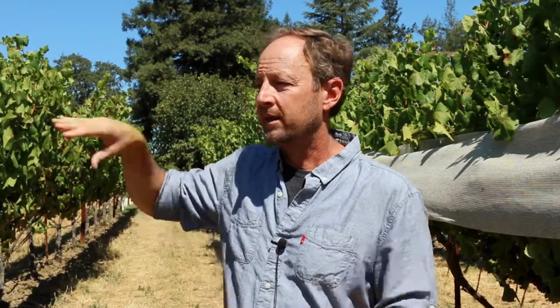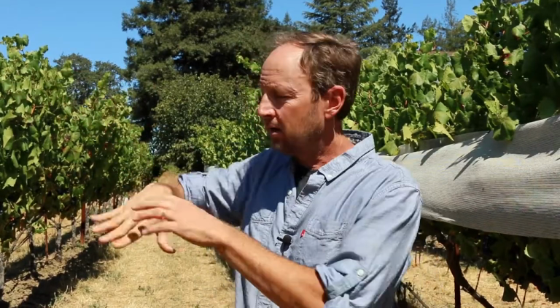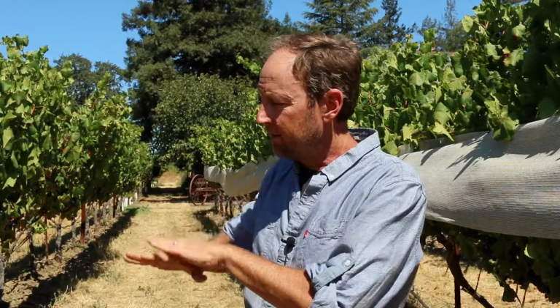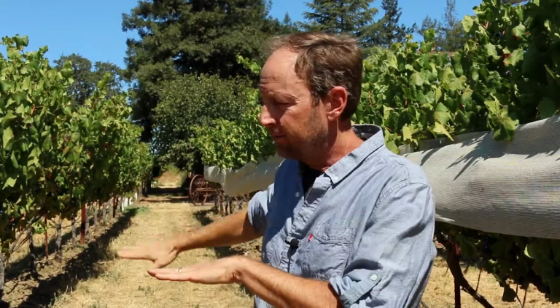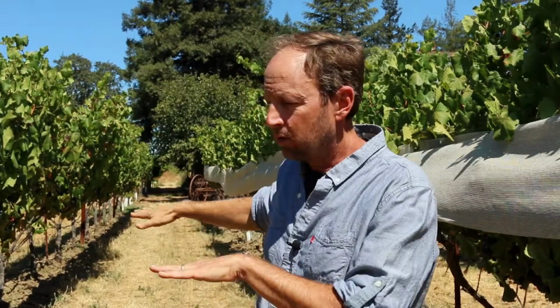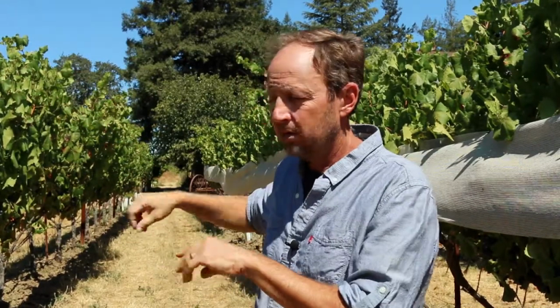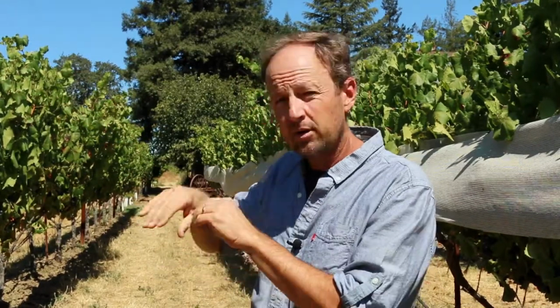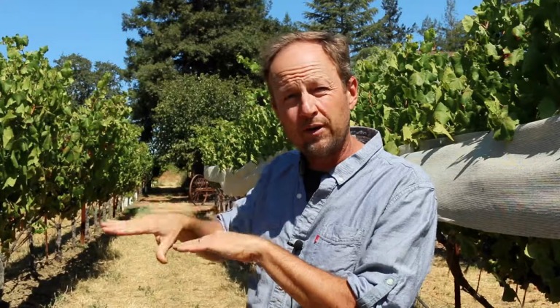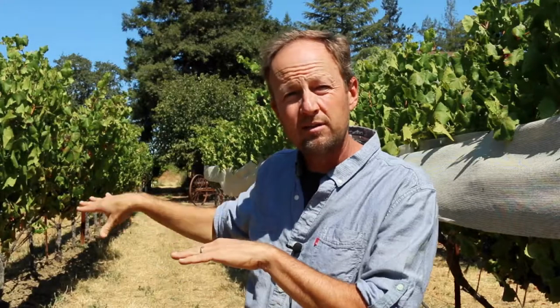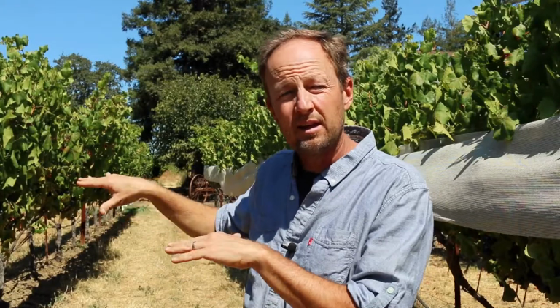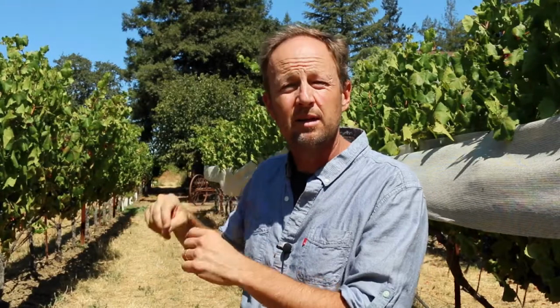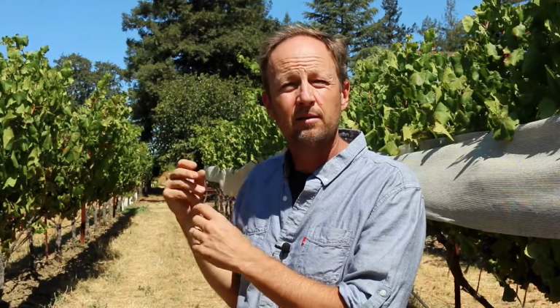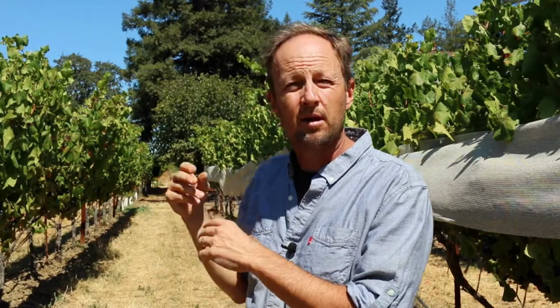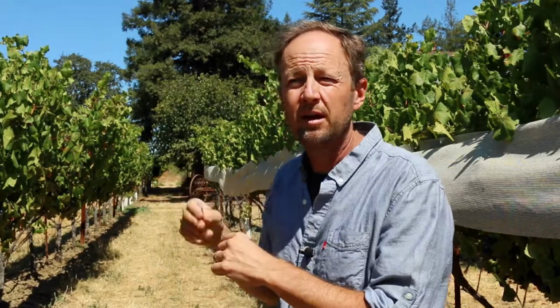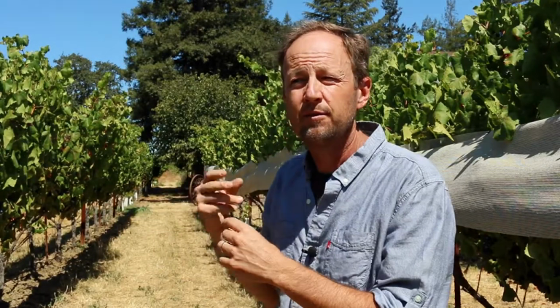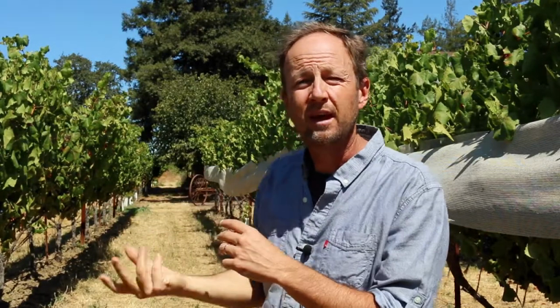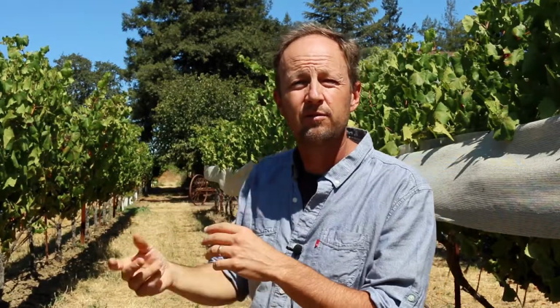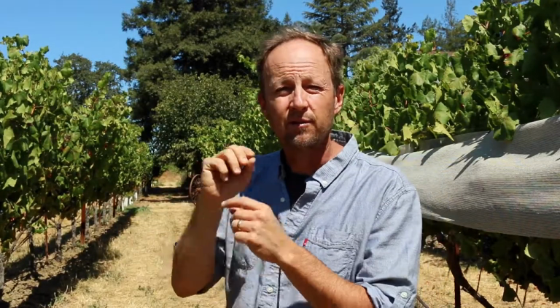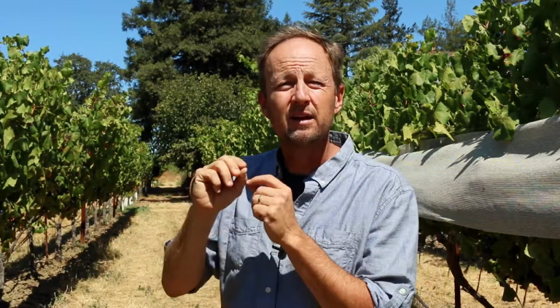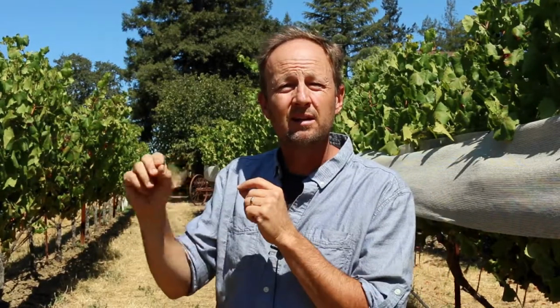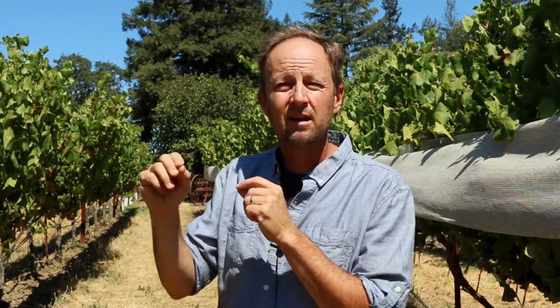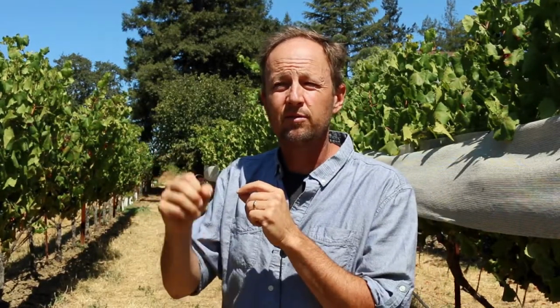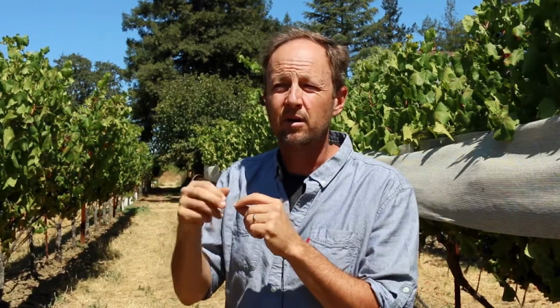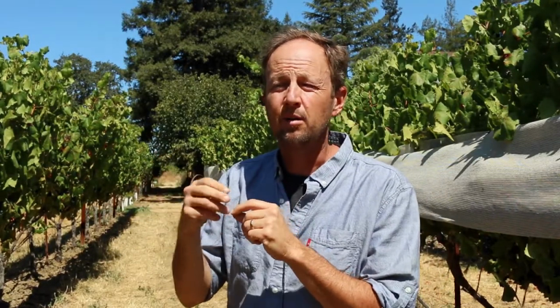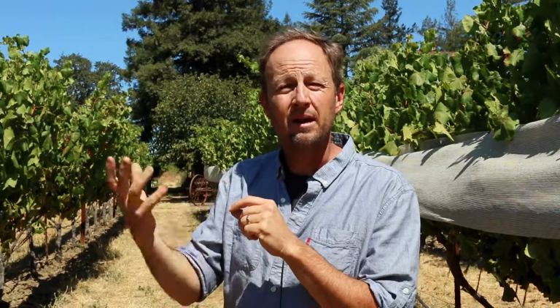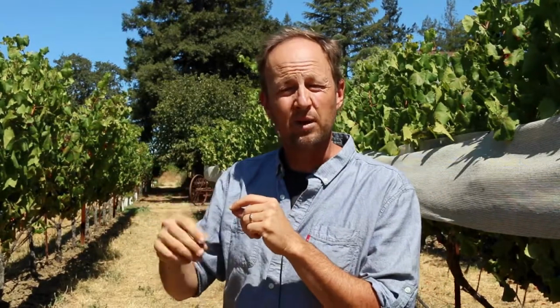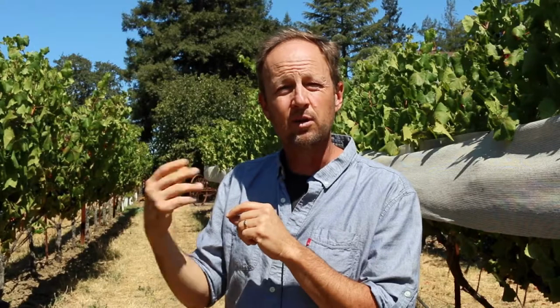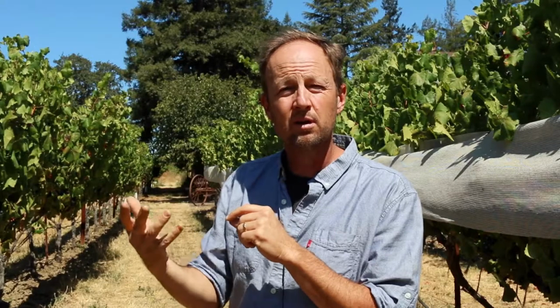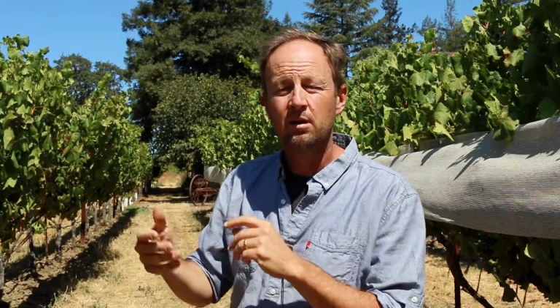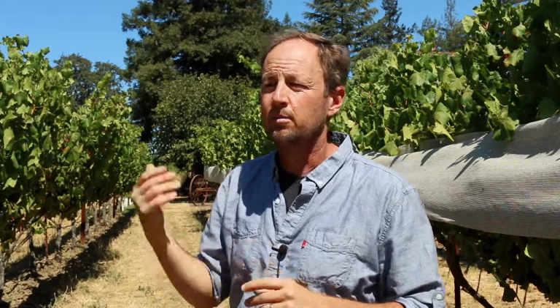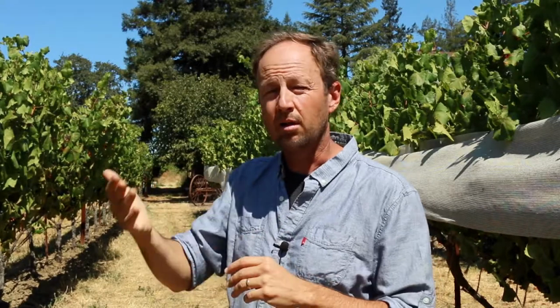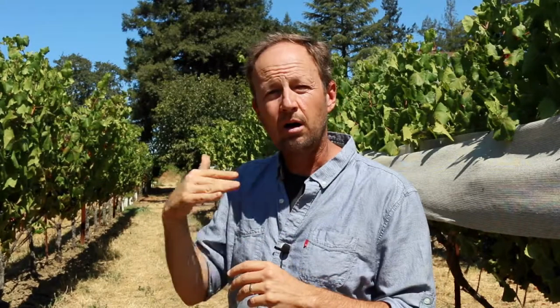Here on the valley floor, the alluvial fans tend to be a lot of finesse — very fine grain tannins, very aromatic, red-fruited, but long.